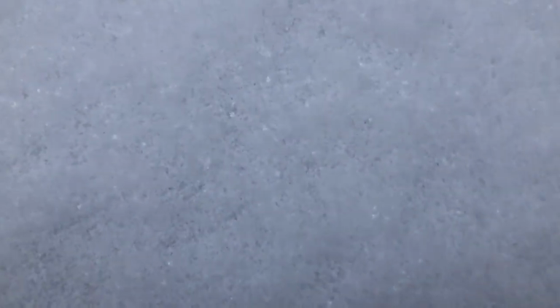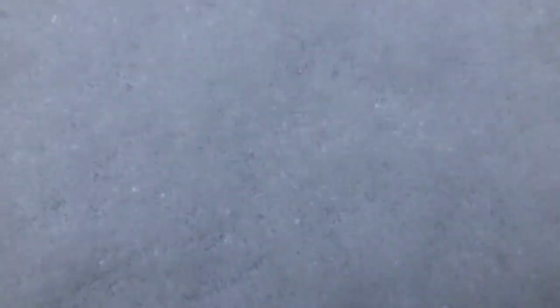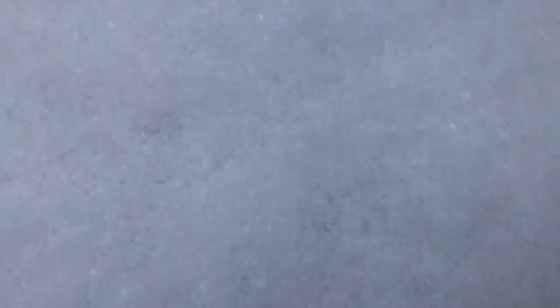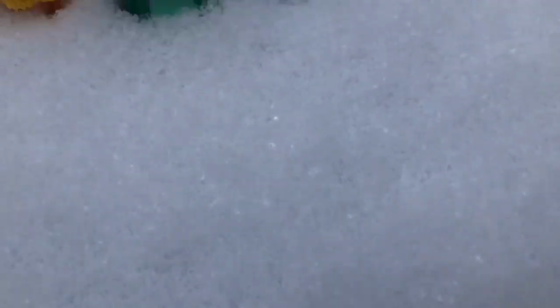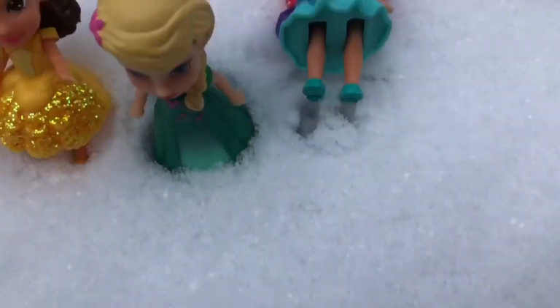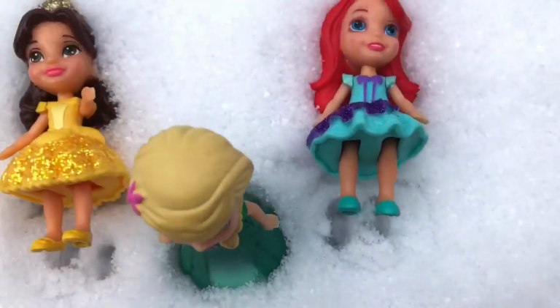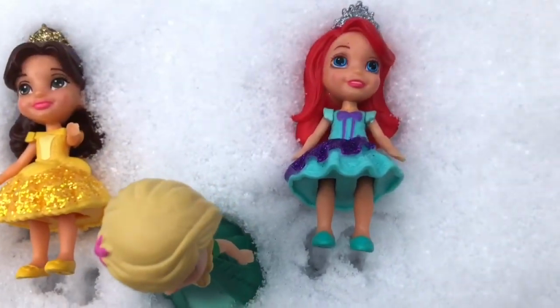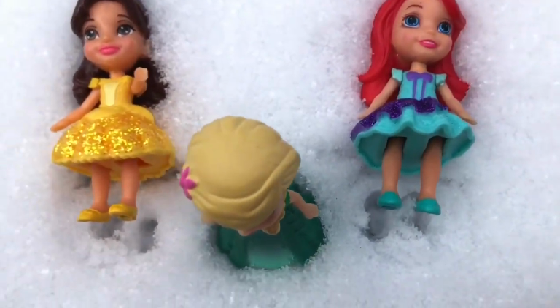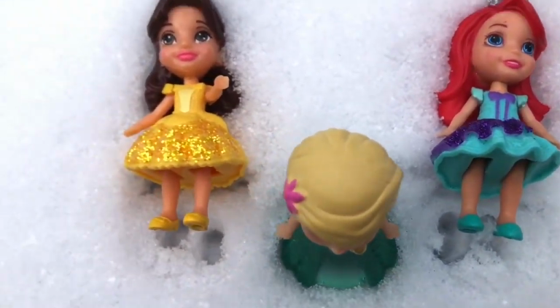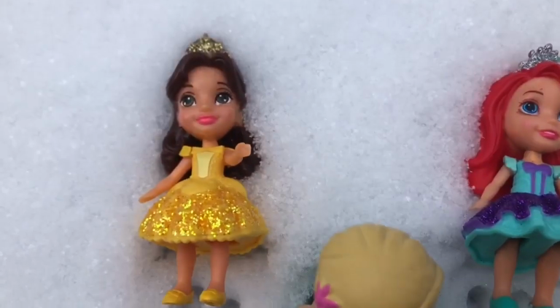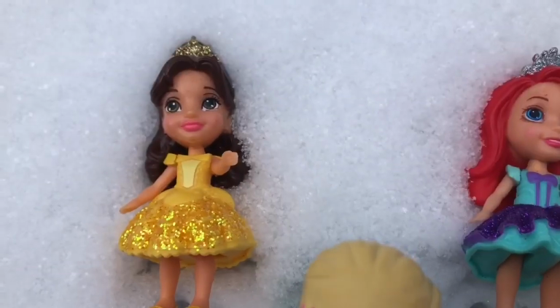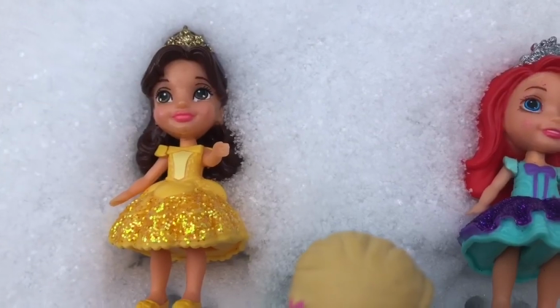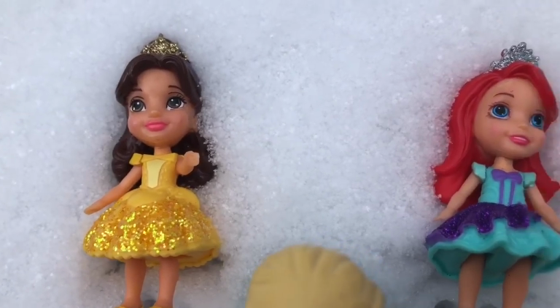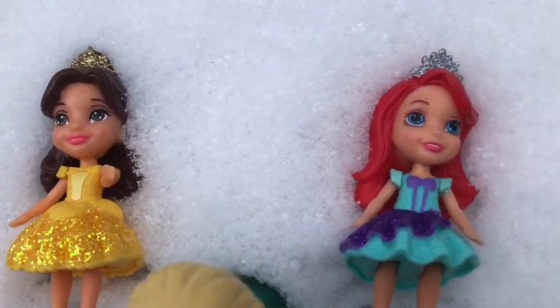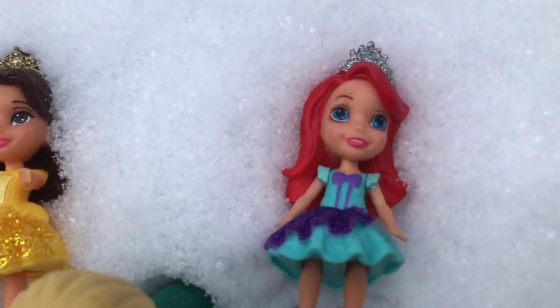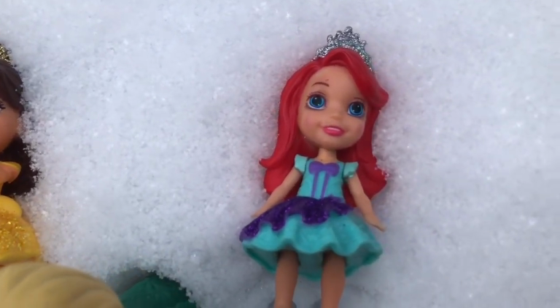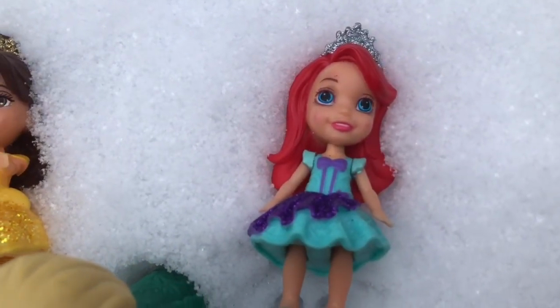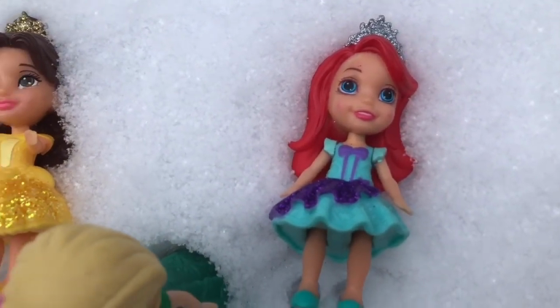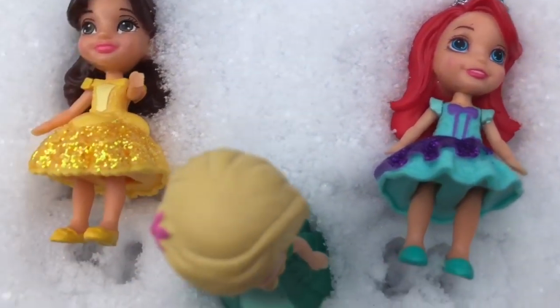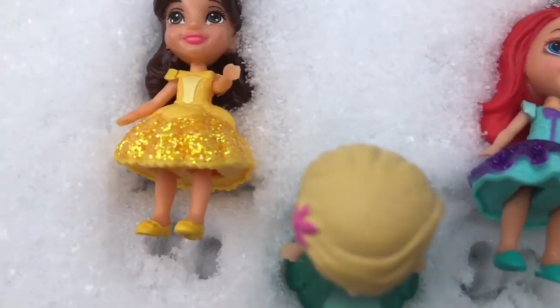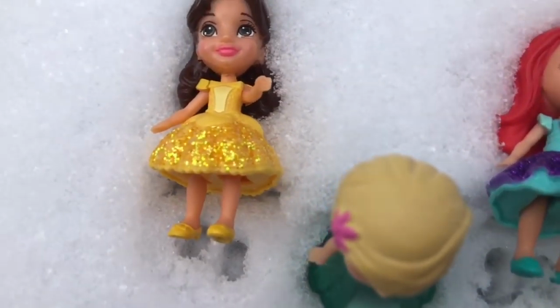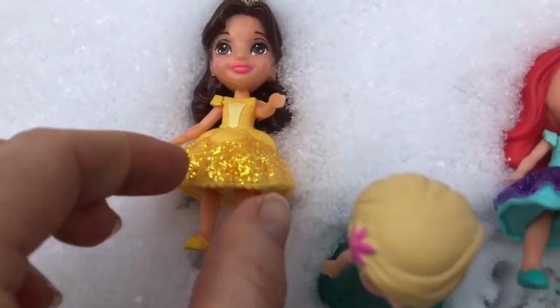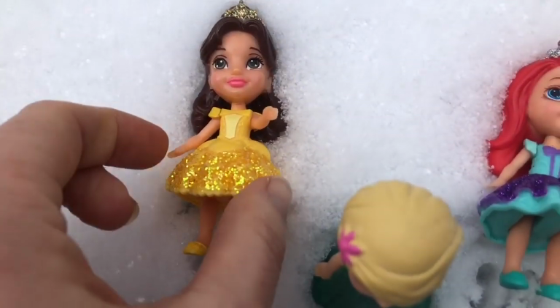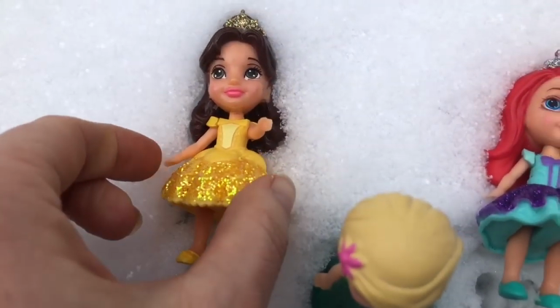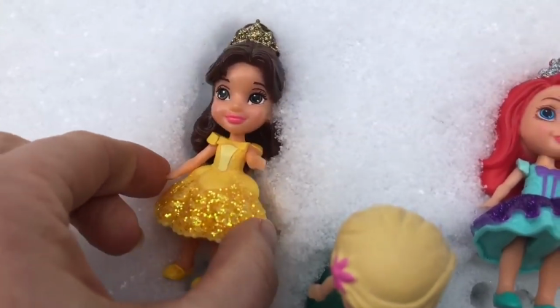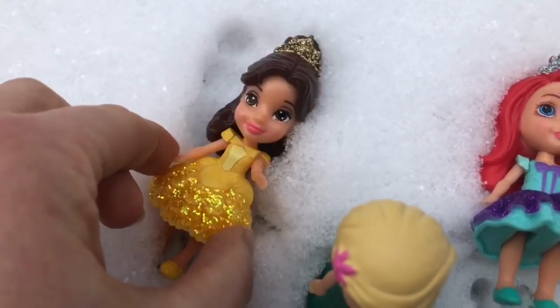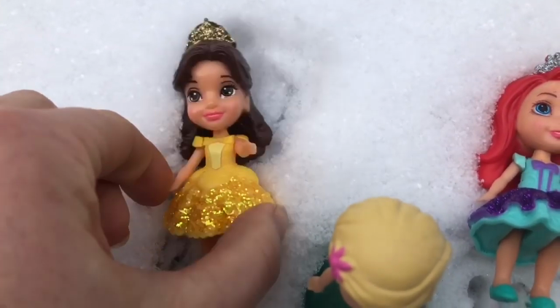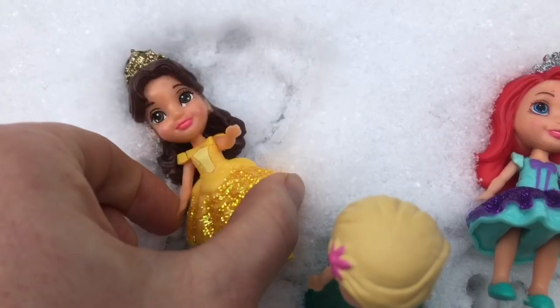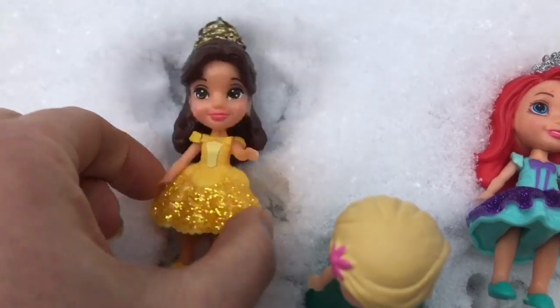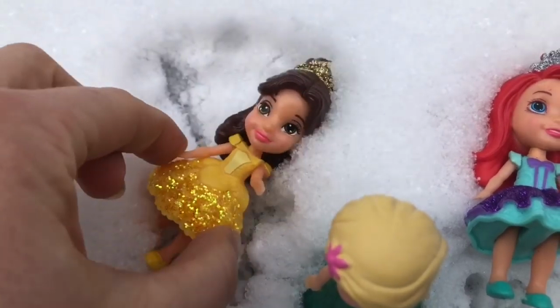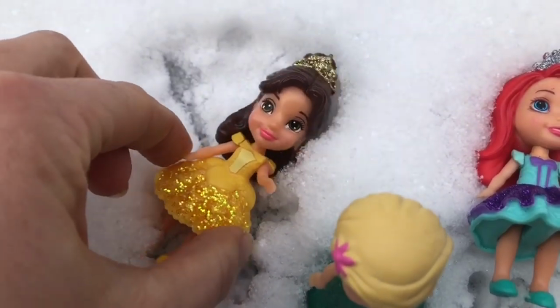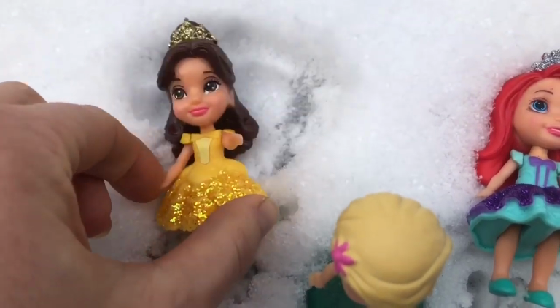Oops! Two of our princesses fell in the snow. Belle and Ariel, are you going to make snow angels? Go back and forth.